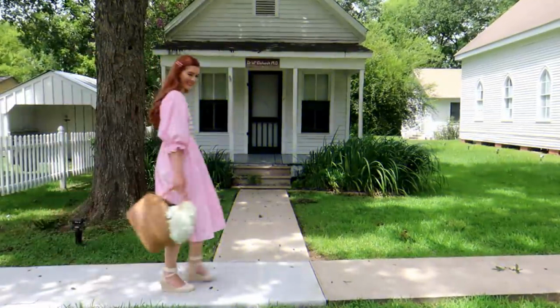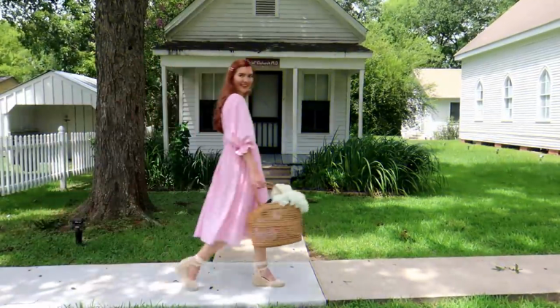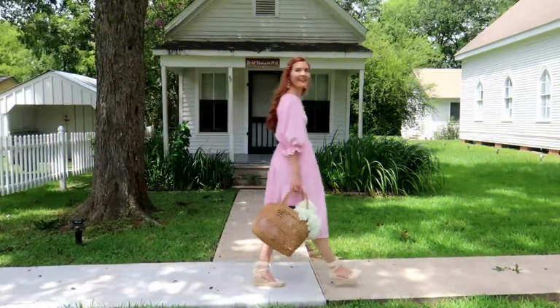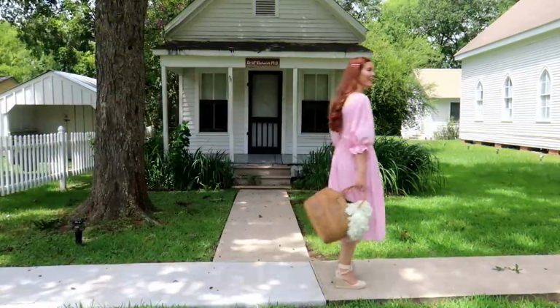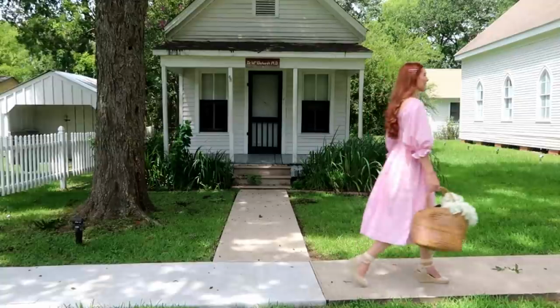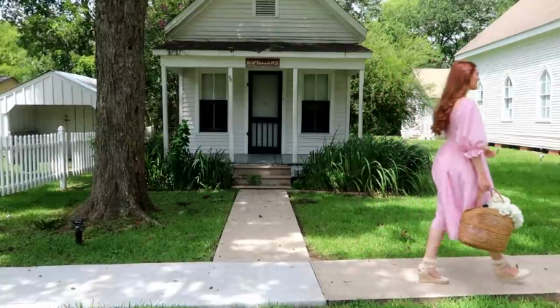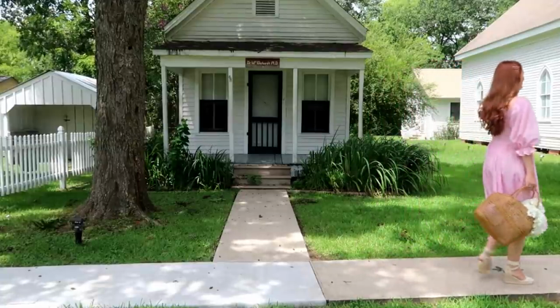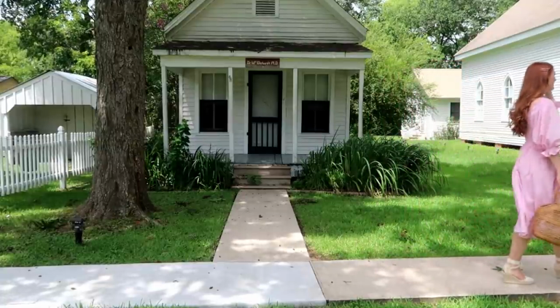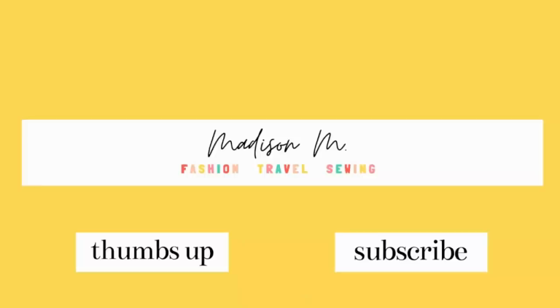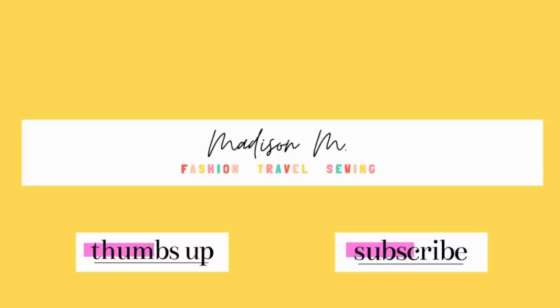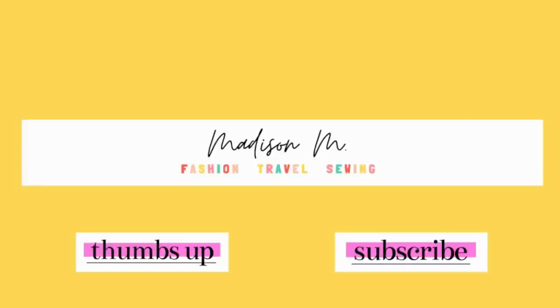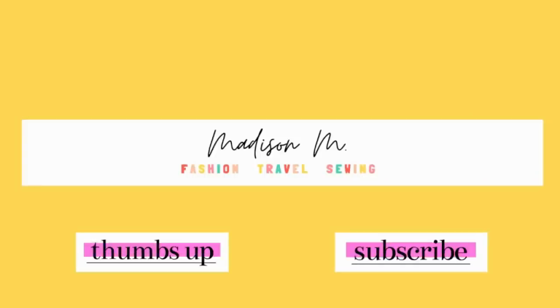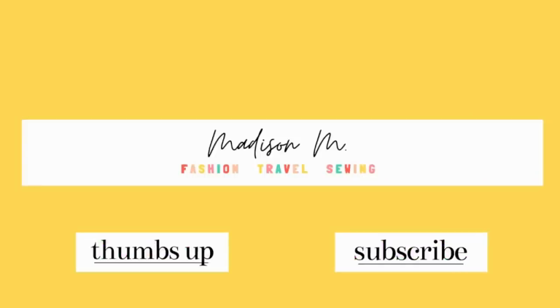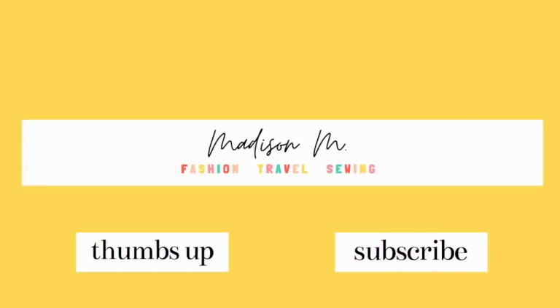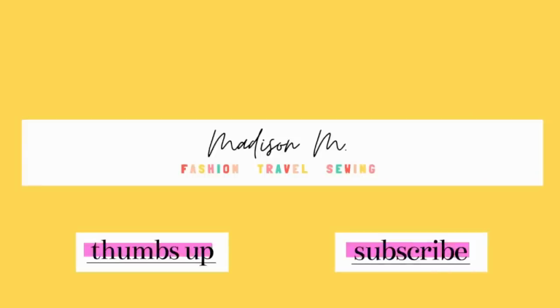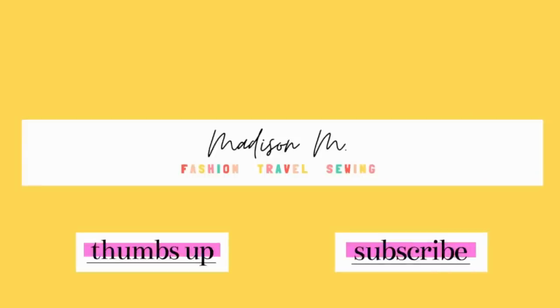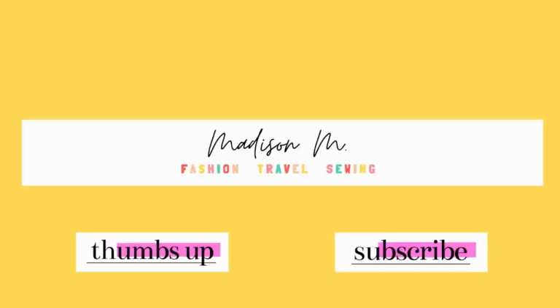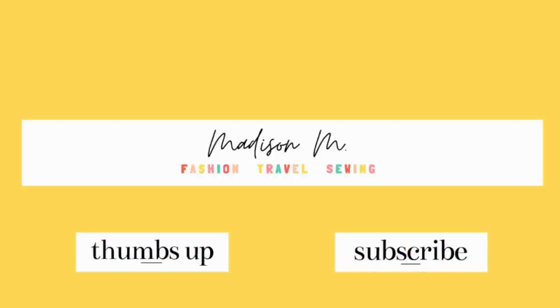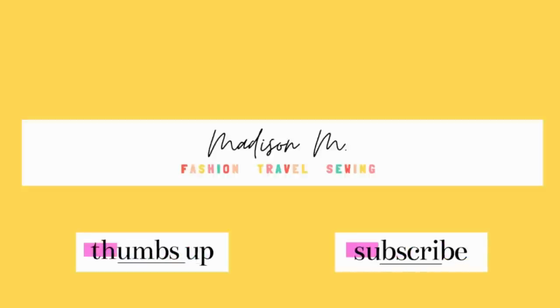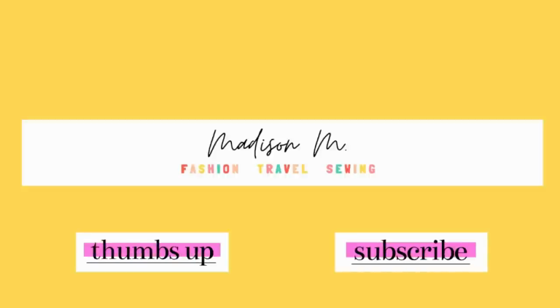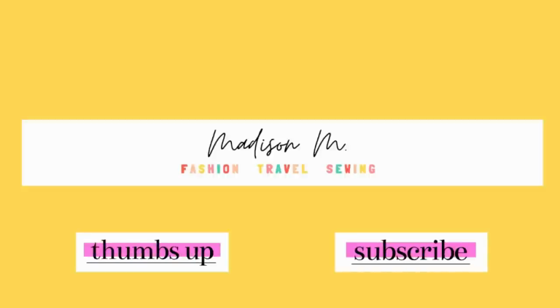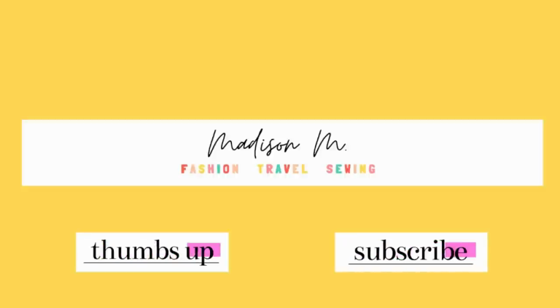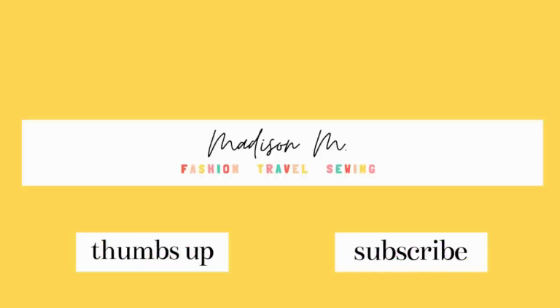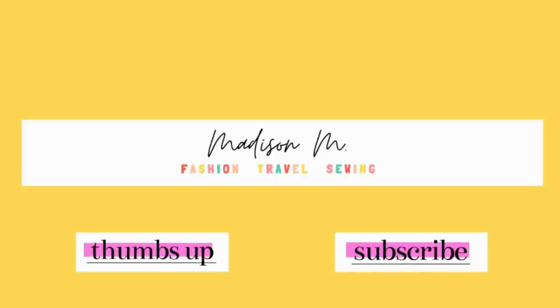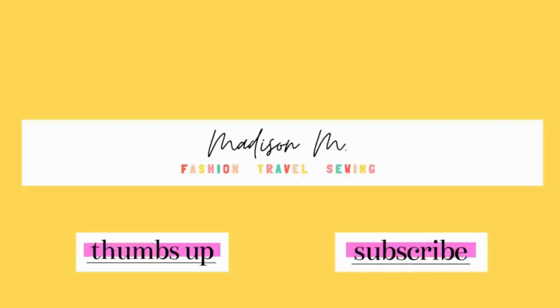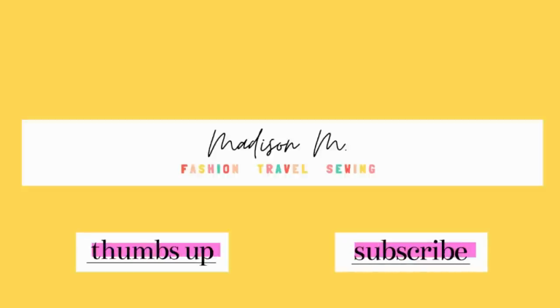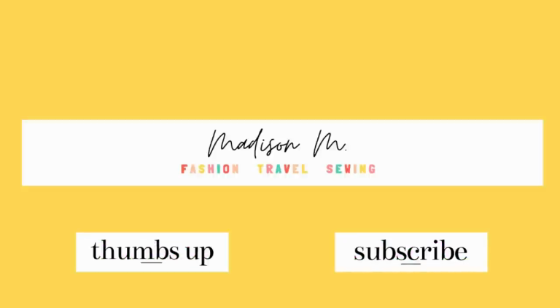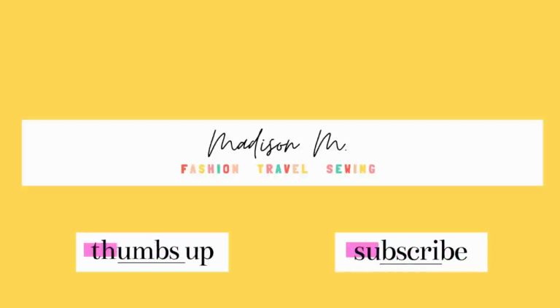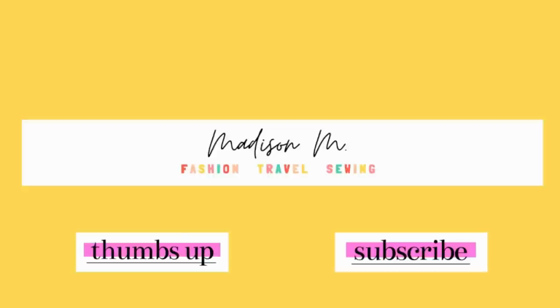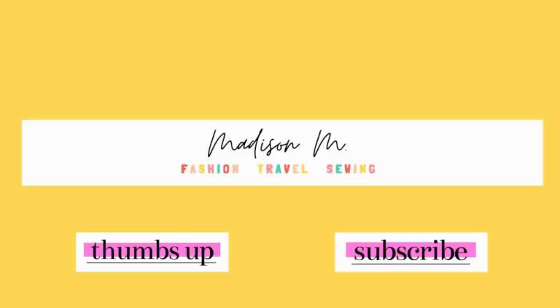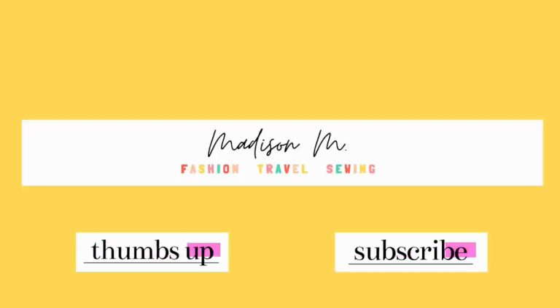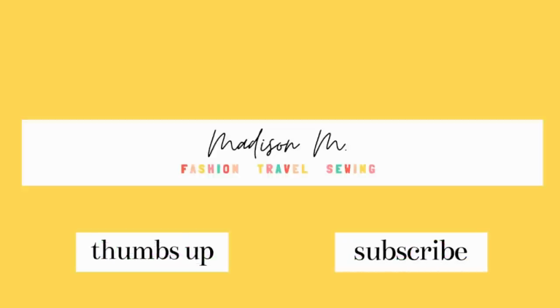That is the end of this project, everyone. Thank you so much for watching today's video. If you were inspired, make sure to give this a thumbs up and don't forget to subscribe to my channel so you don't miss out on any new videos or projects in the future.